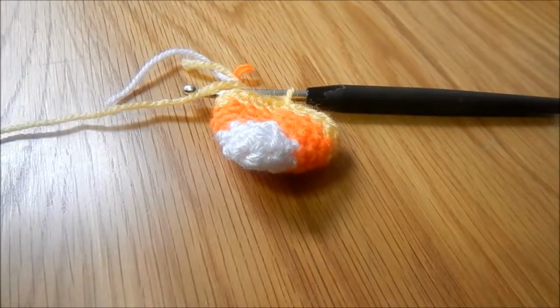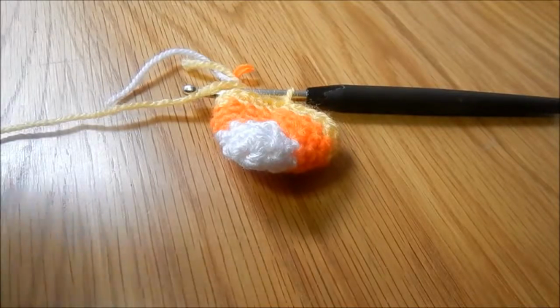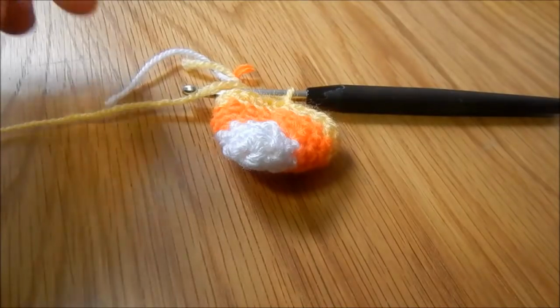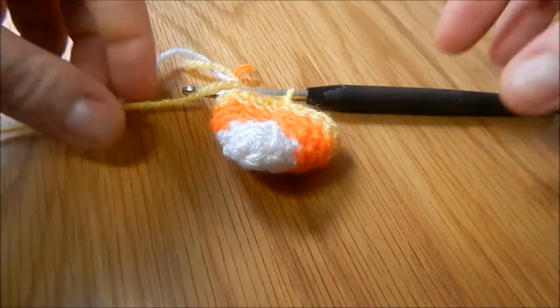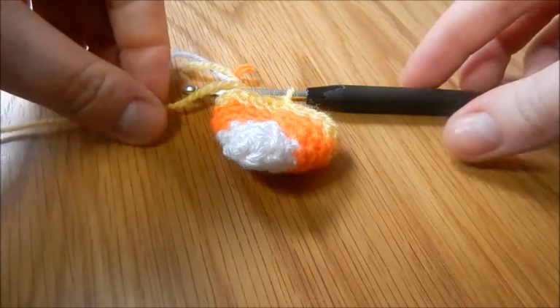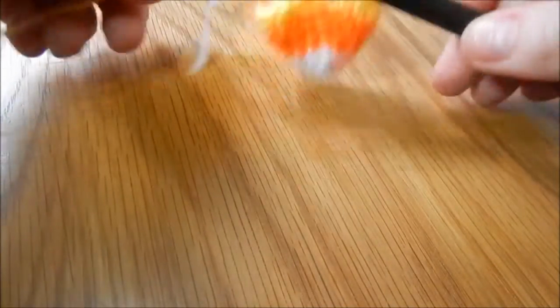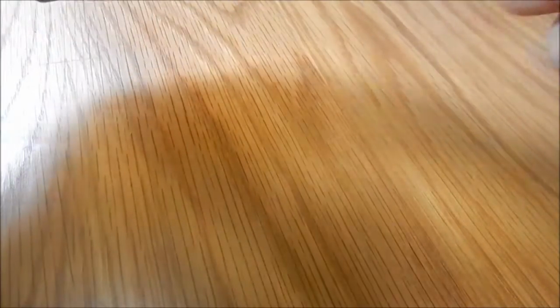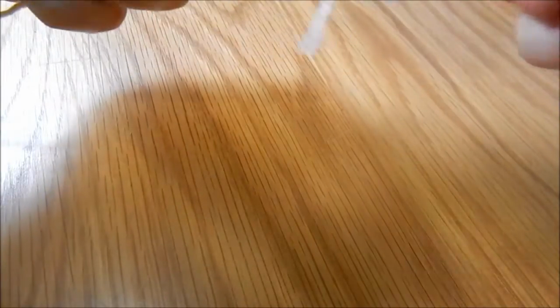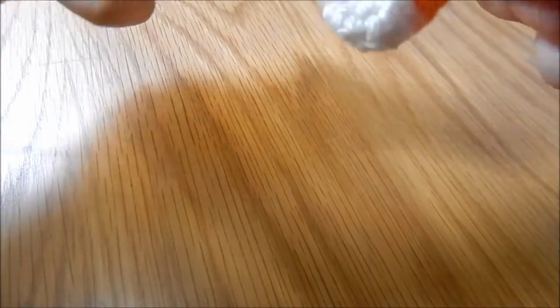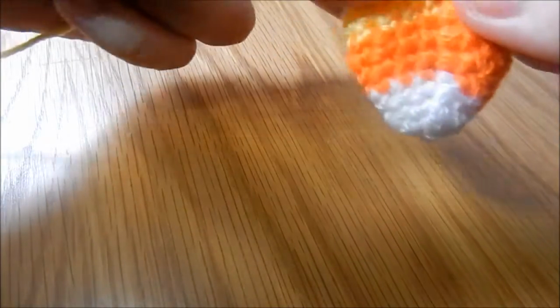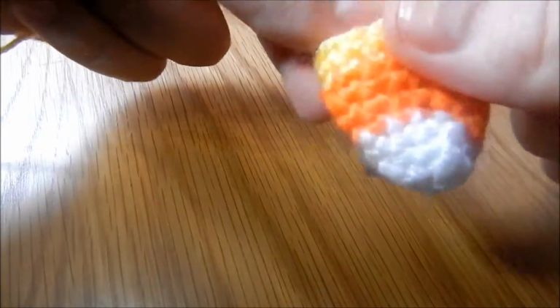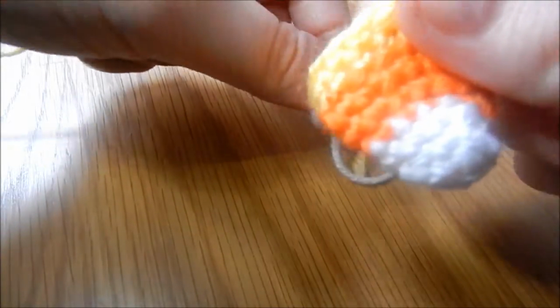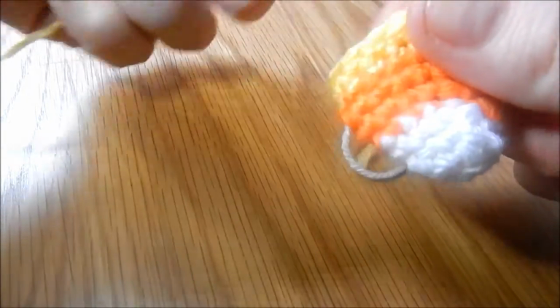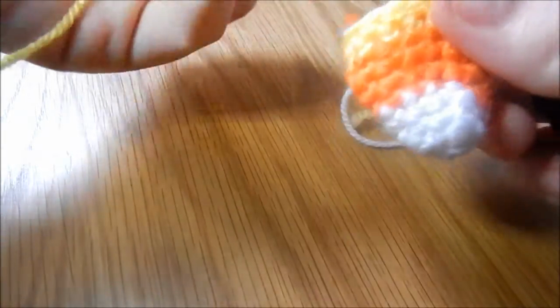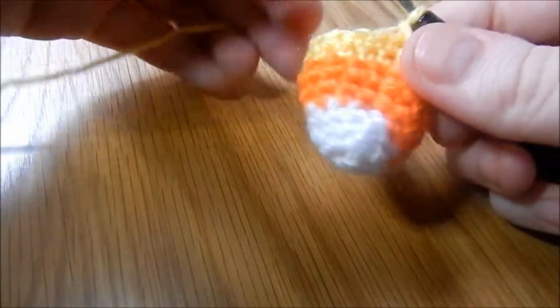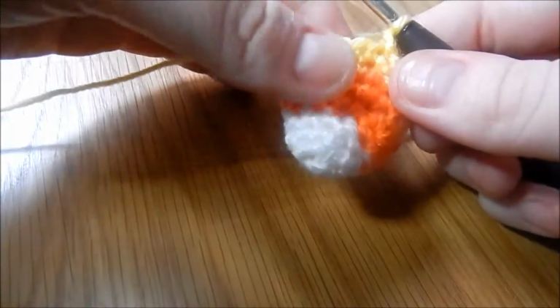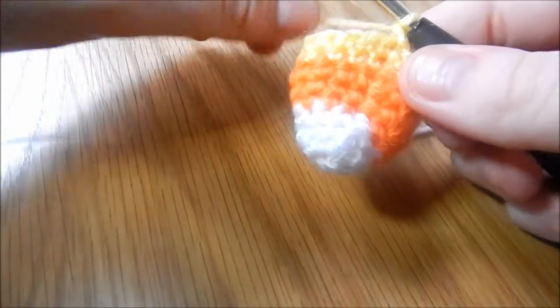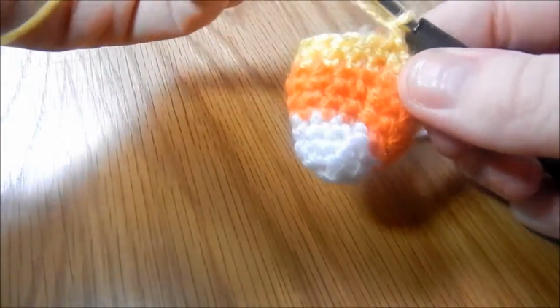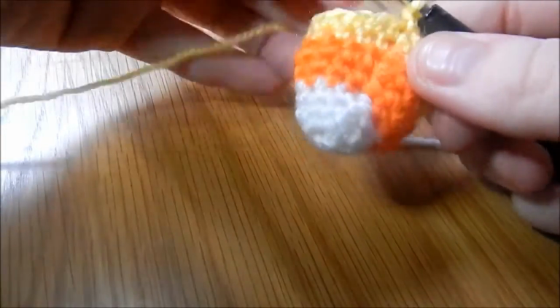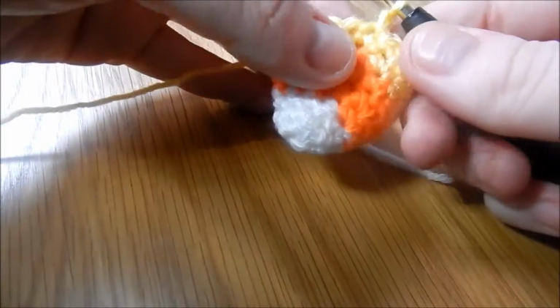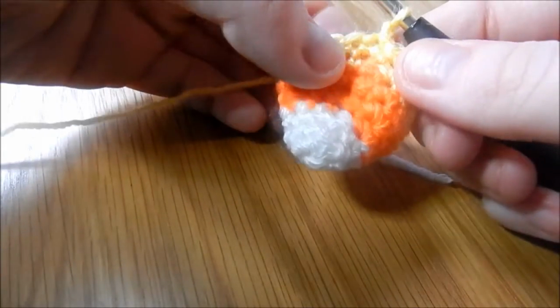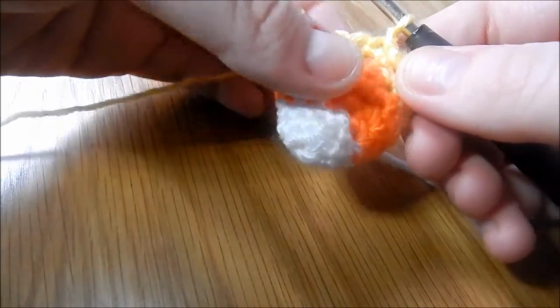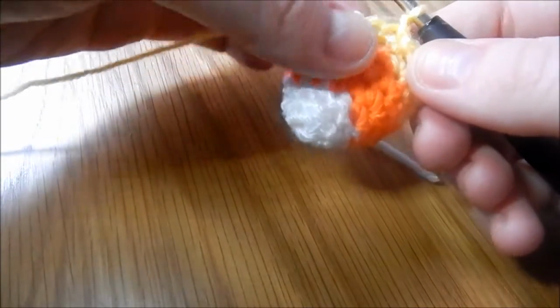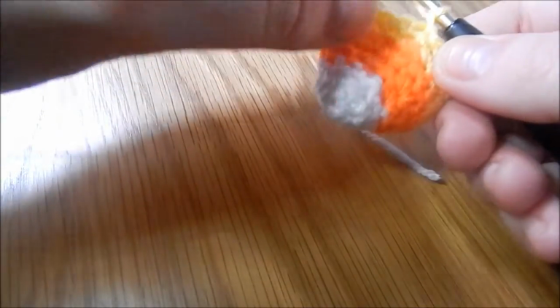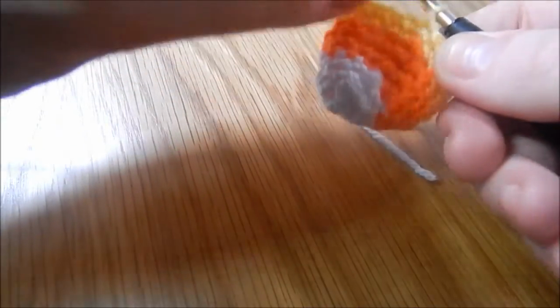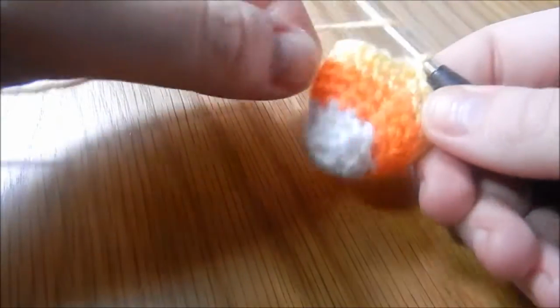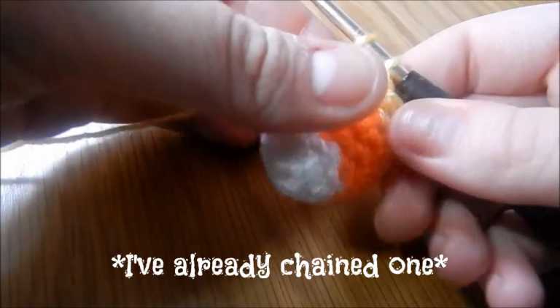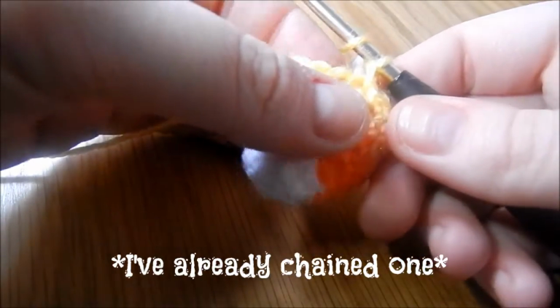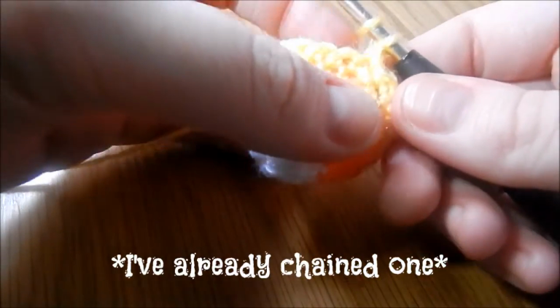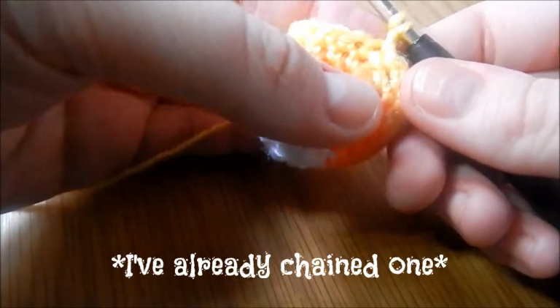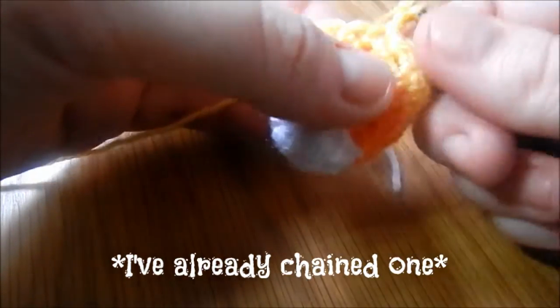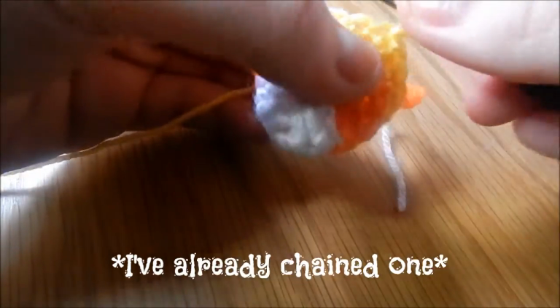My camera battery died, just as I'm on the last row. So on this final round we are doing half treble crochet. We're half treble crocheting 2 stitches together each time.